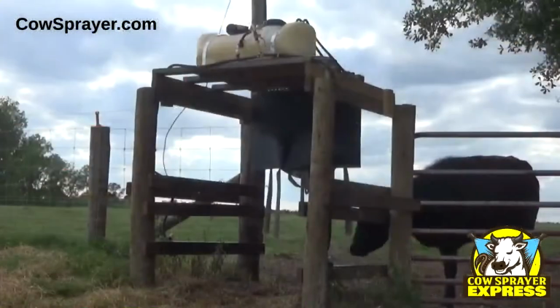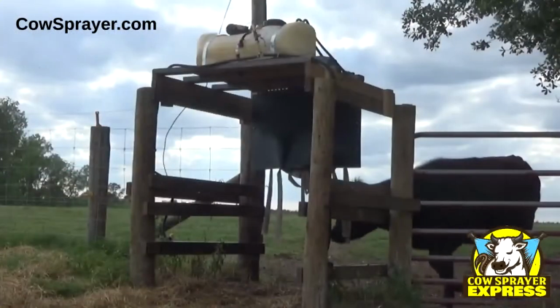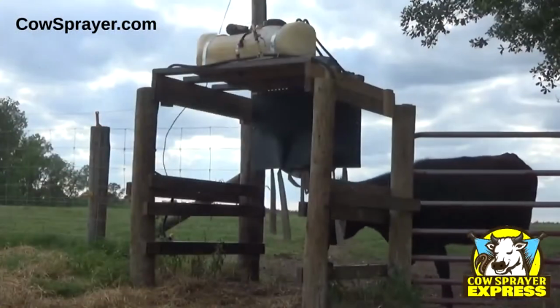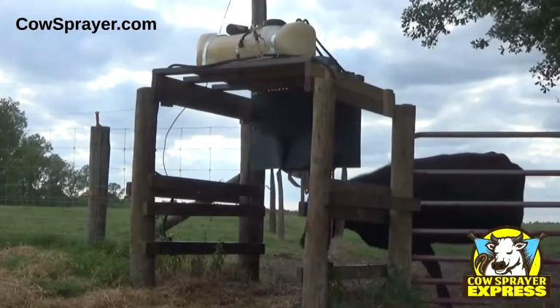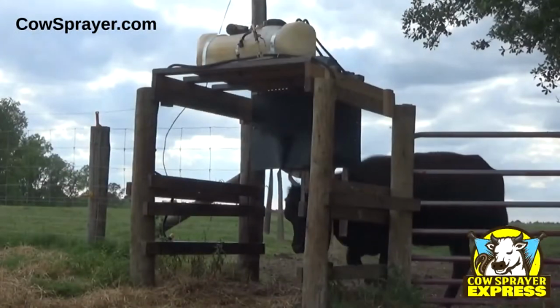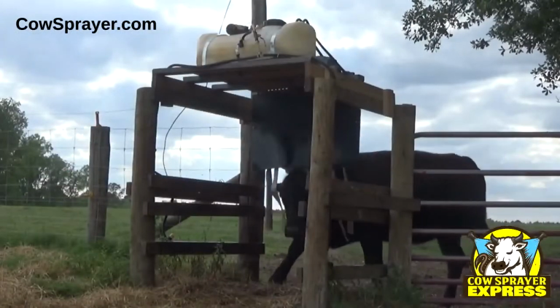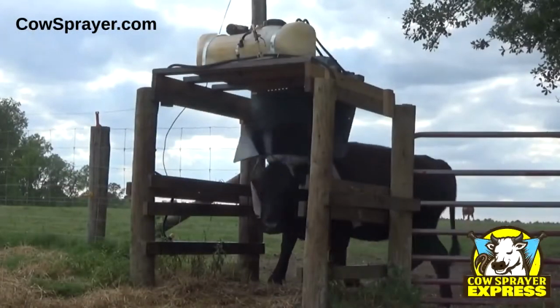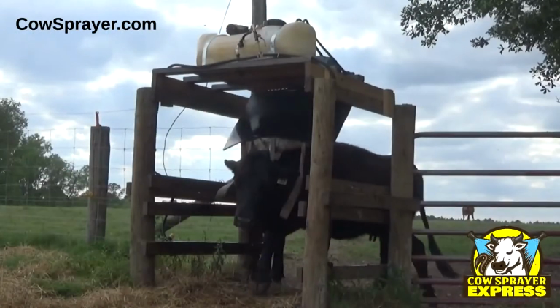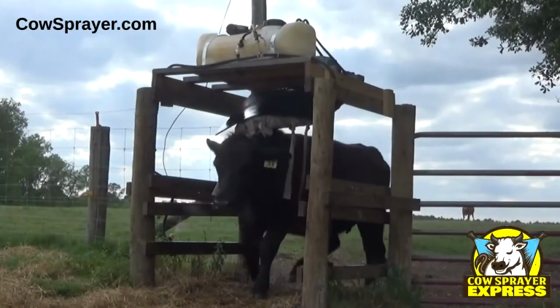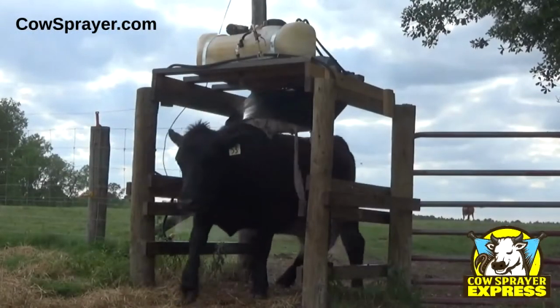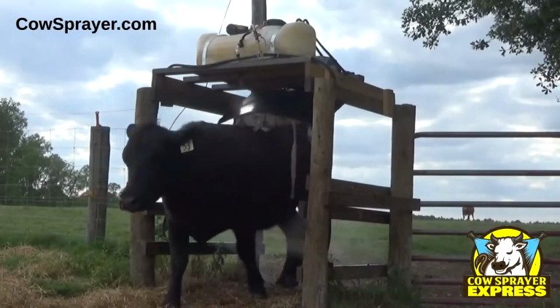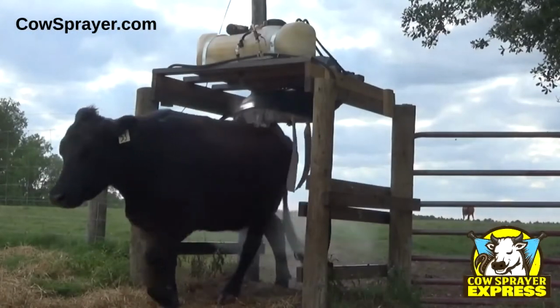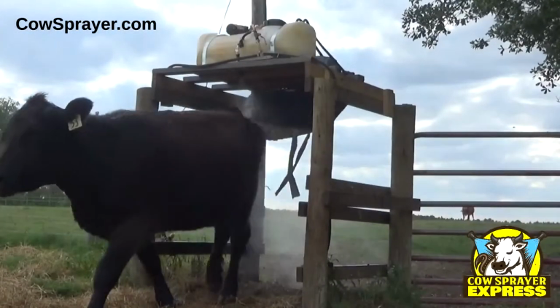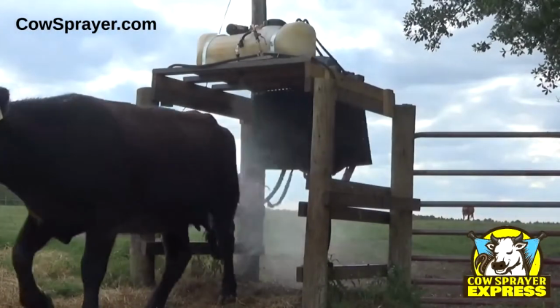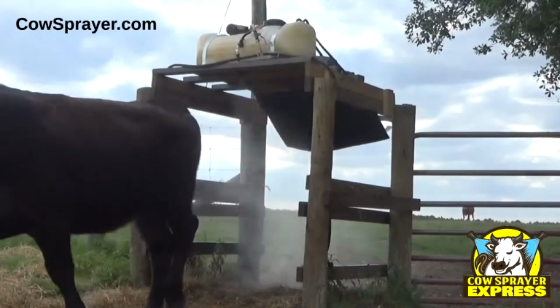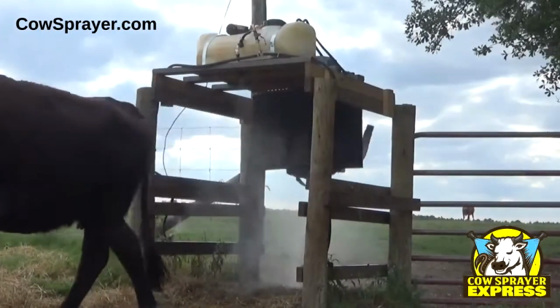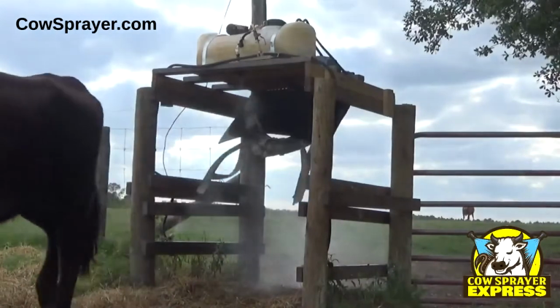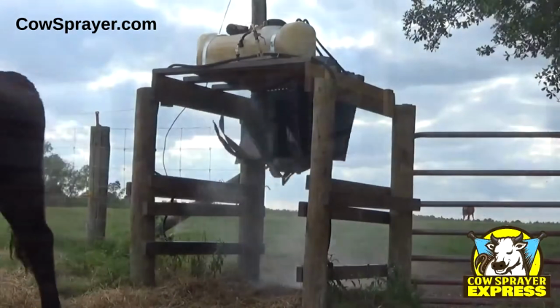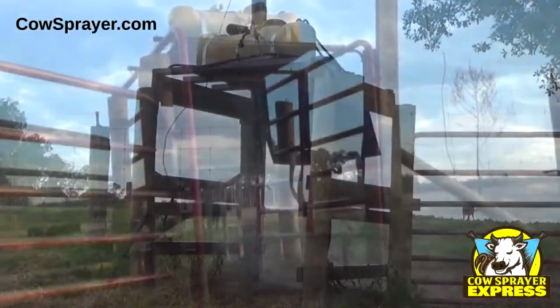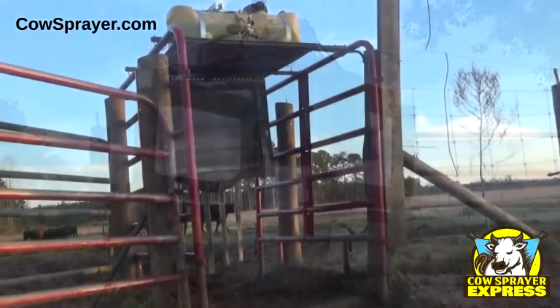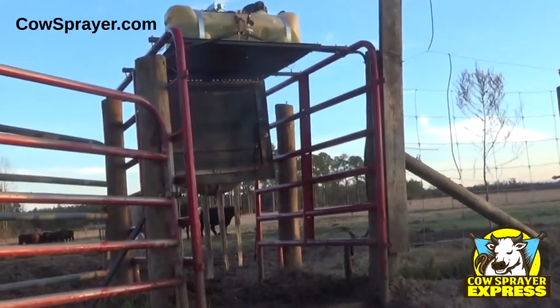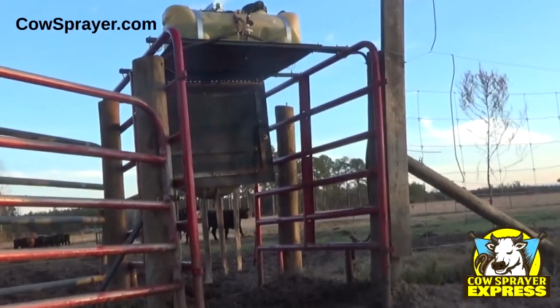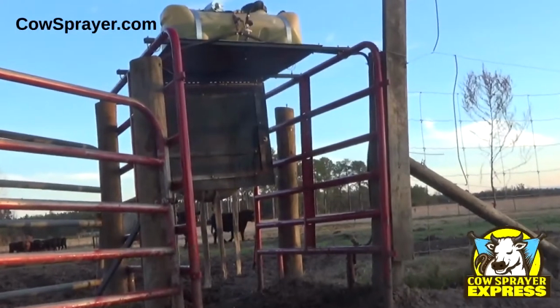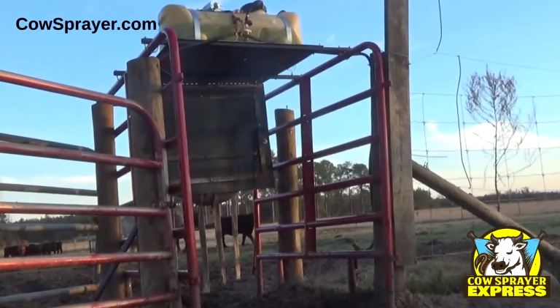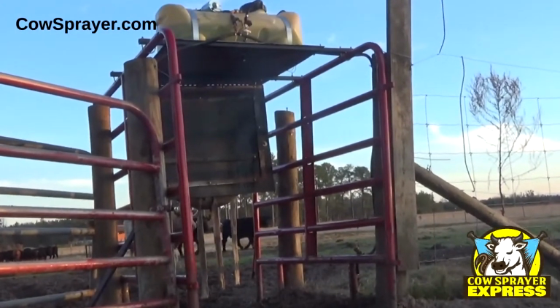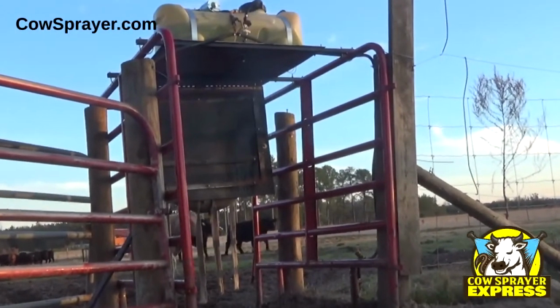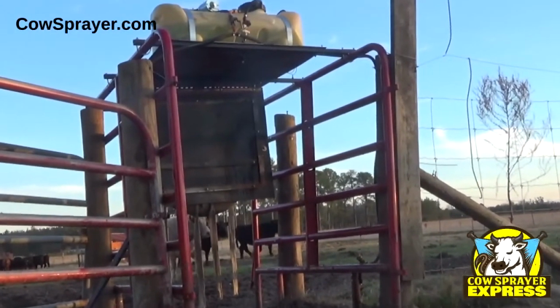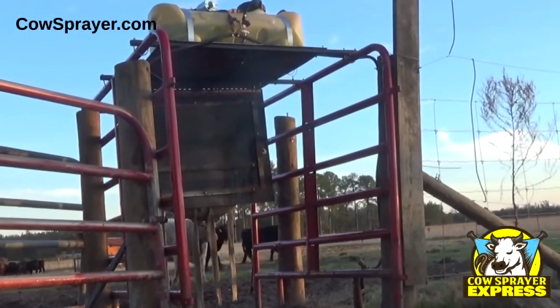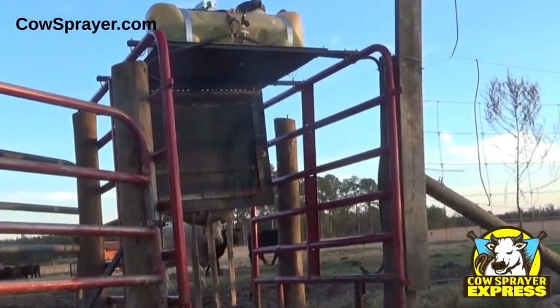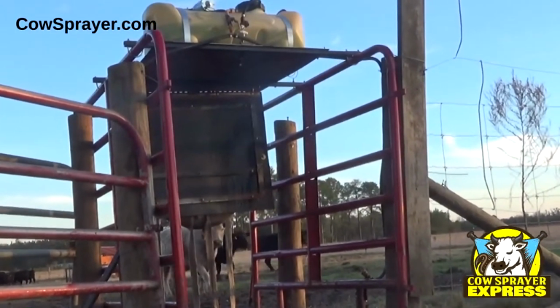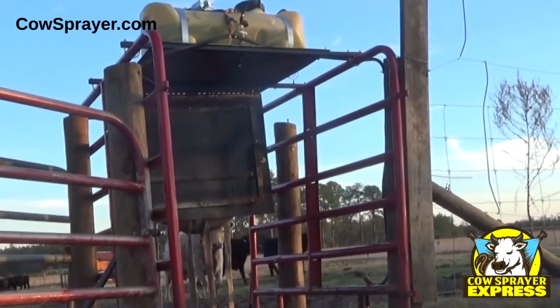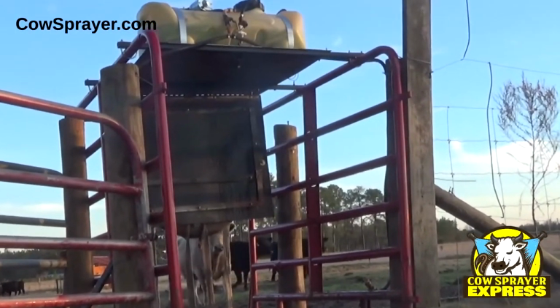Now that you've finally found an automatic spraying system that will keep the flies off your cattle by spraying pesticides, water, and warmer, let's take a closer look at the Cow Sprayer Express.